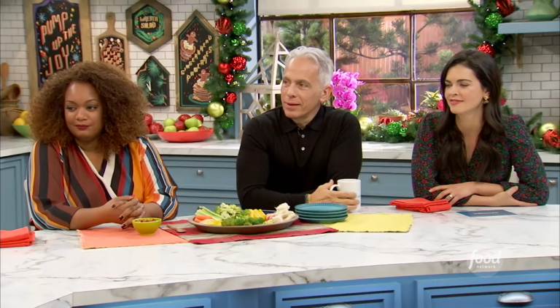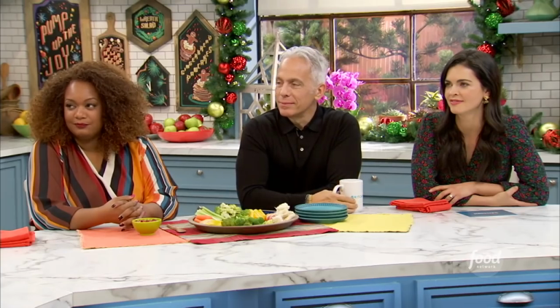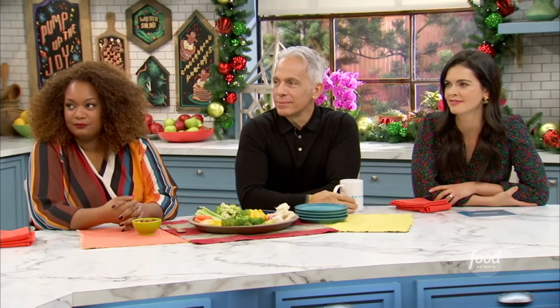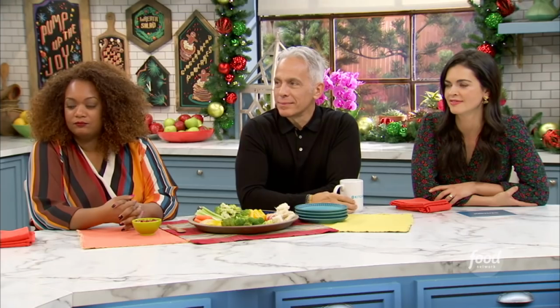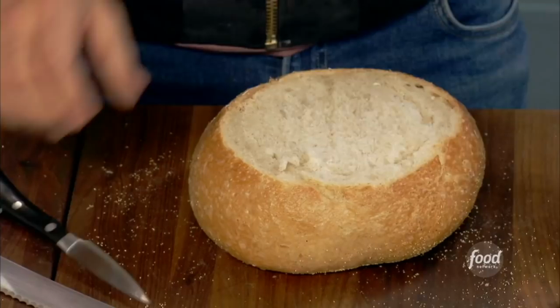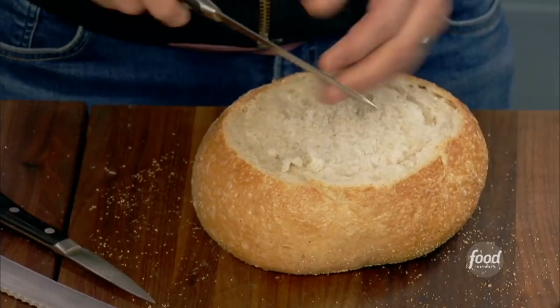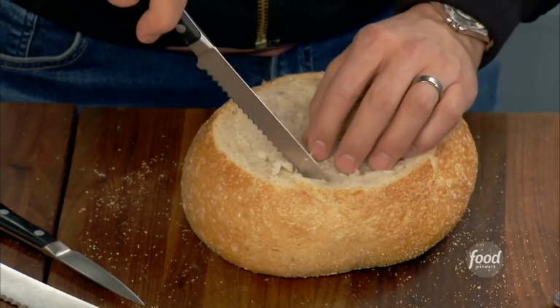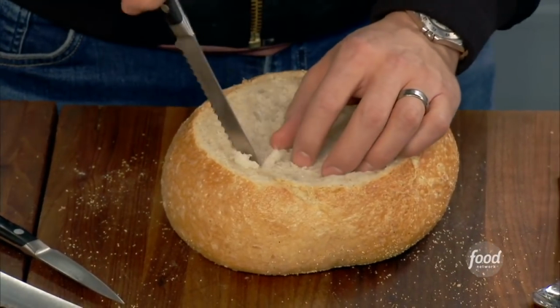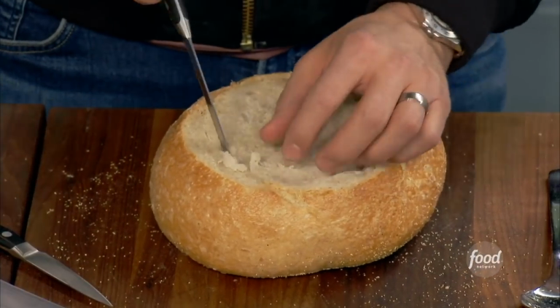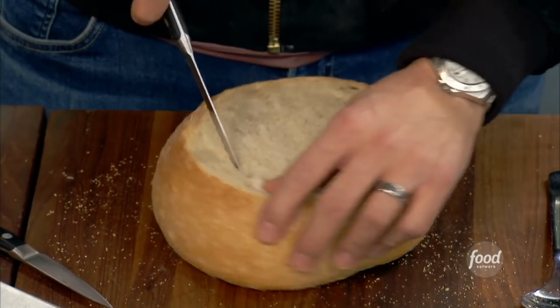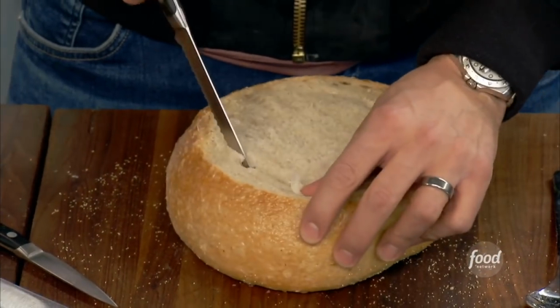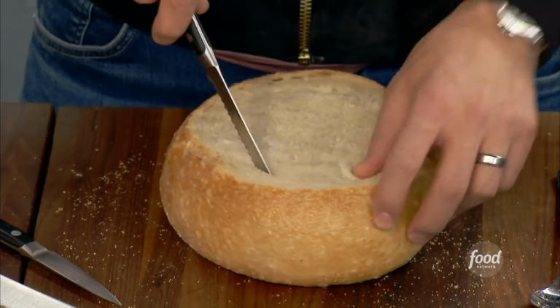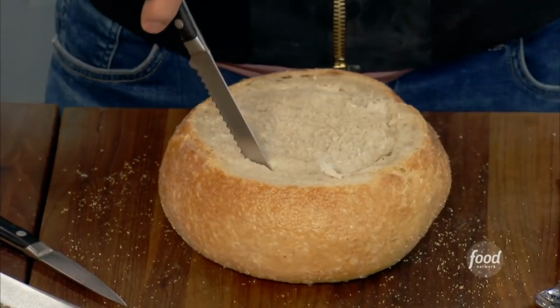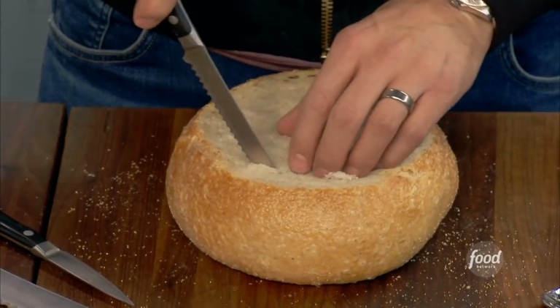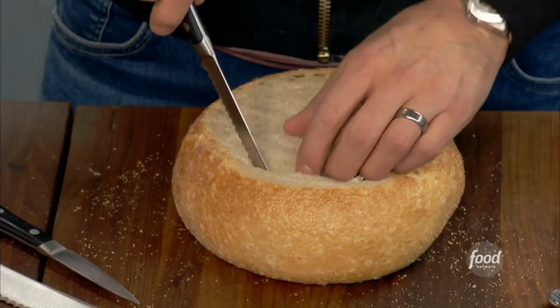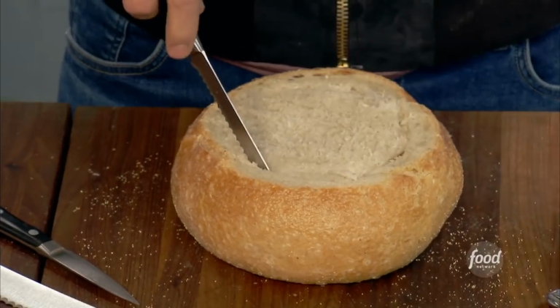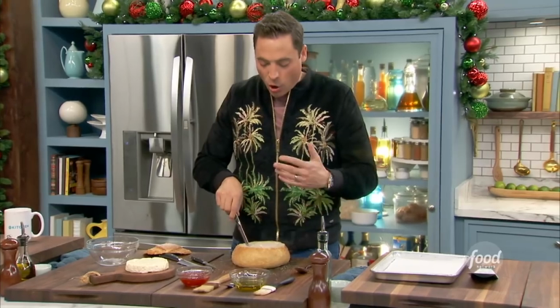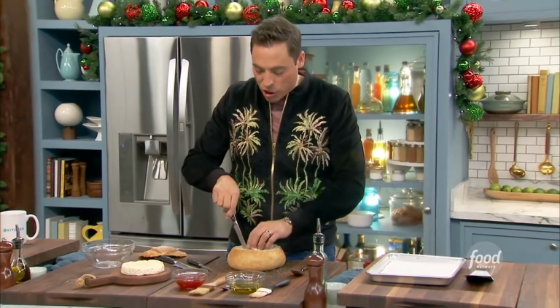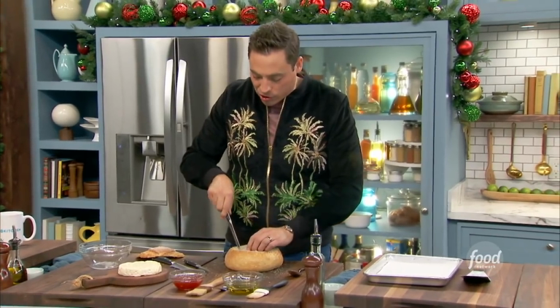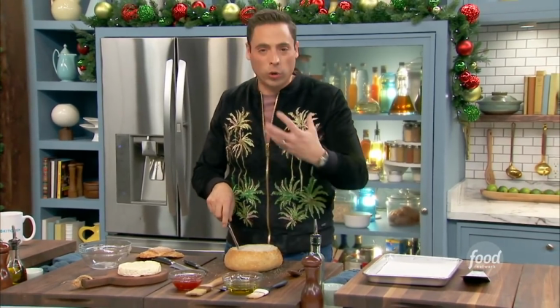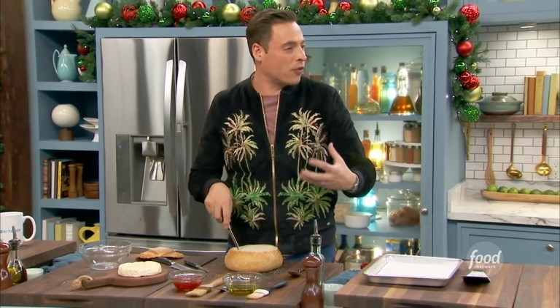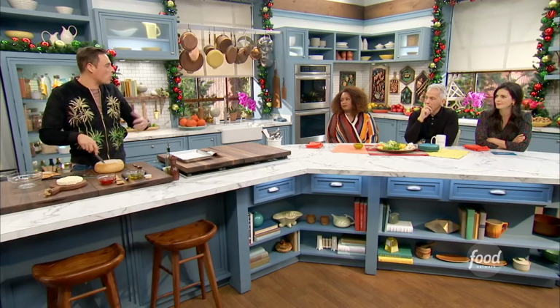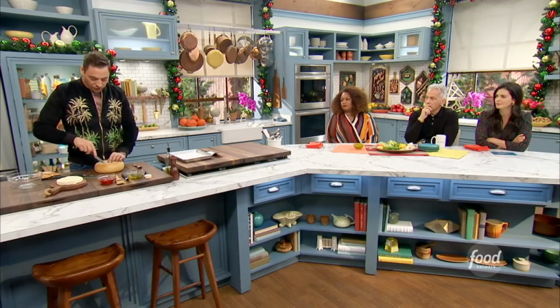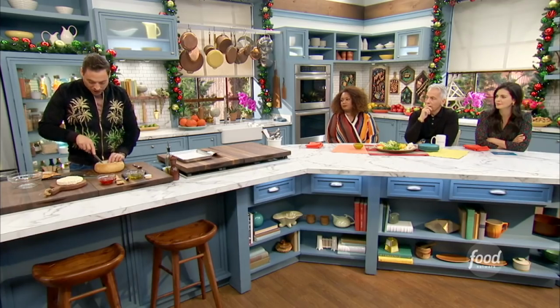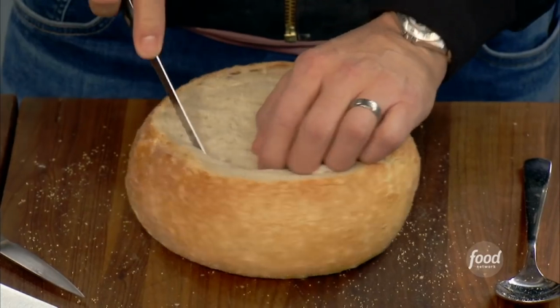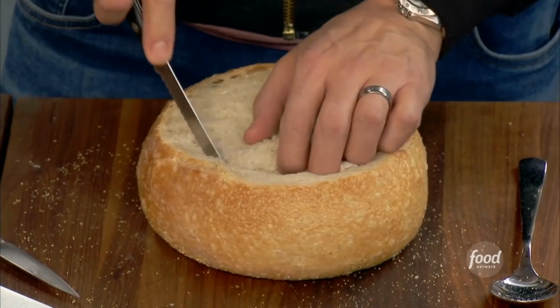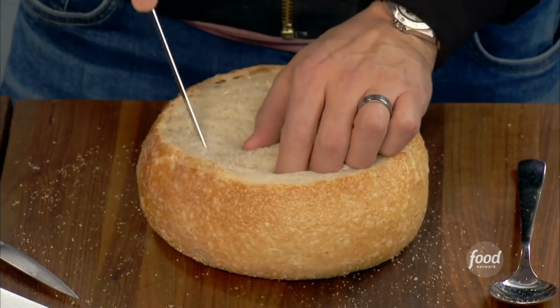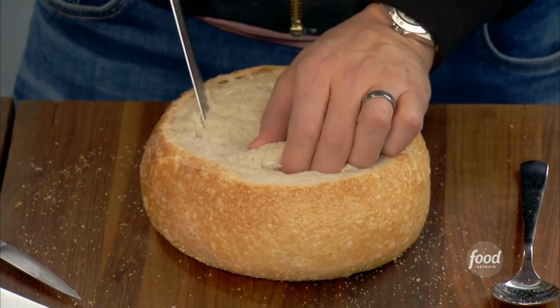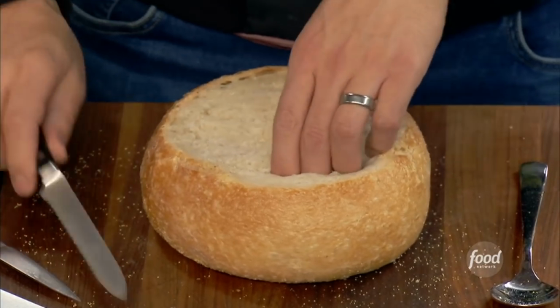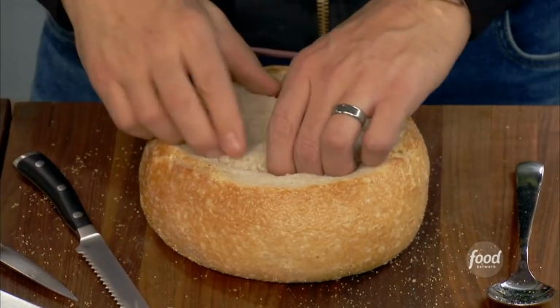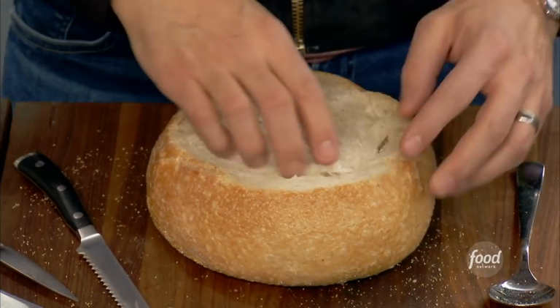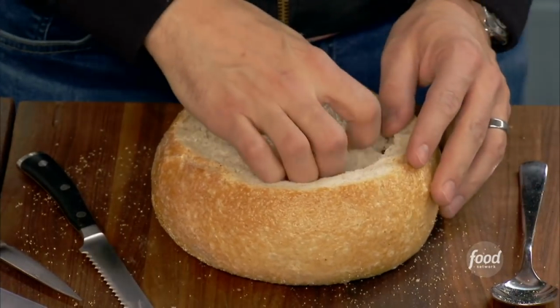Now we can return the brie back to our little board here. We've got this nice little cut. You can use a serrated knife, depending on how soft and fresh the bread is. You don't want to use old bread for this — you do want it to be fresh. You want it to kind of have that chew and crackly nature to it.